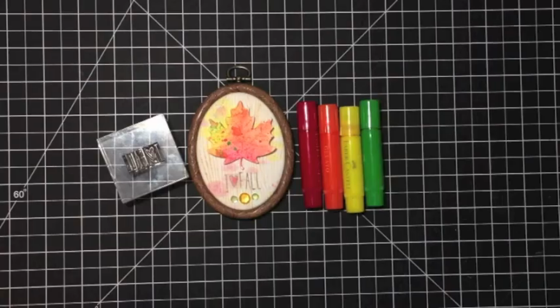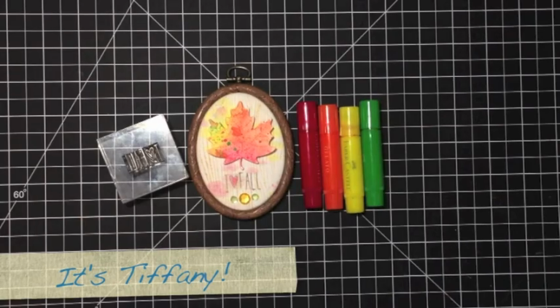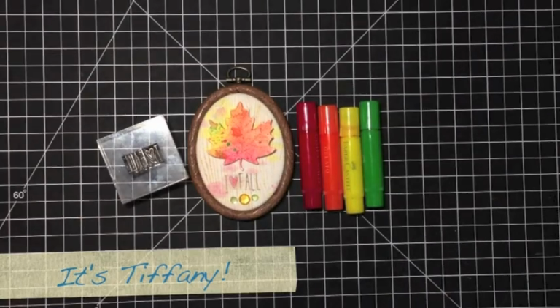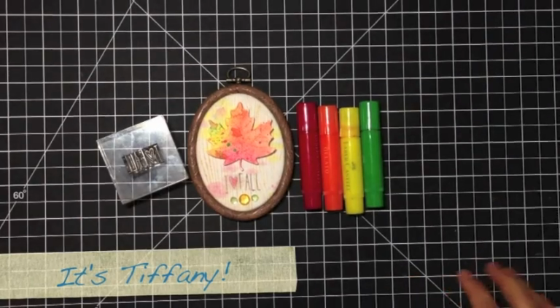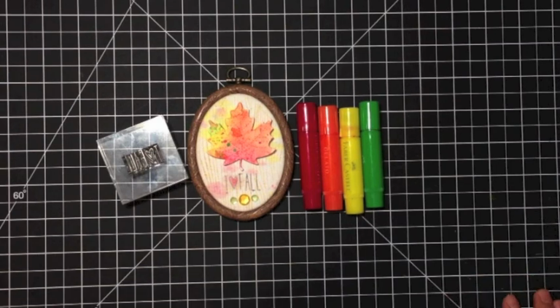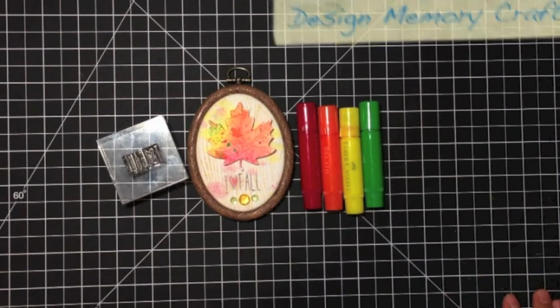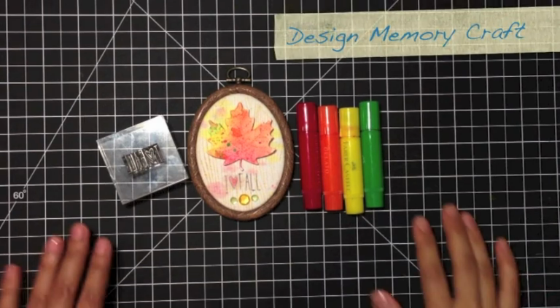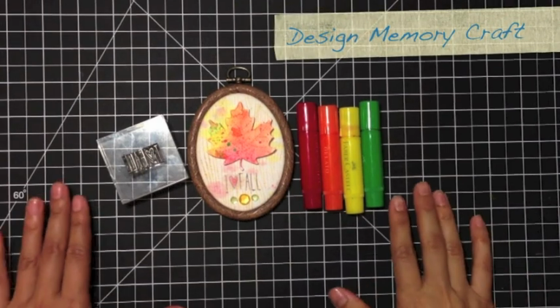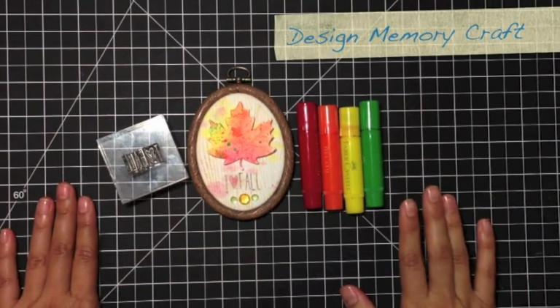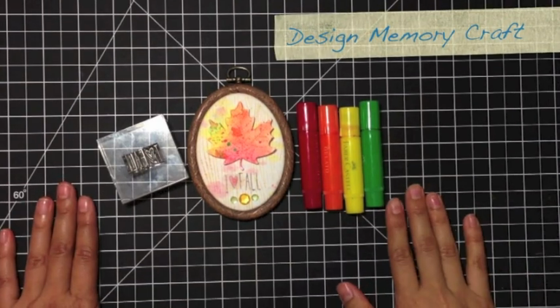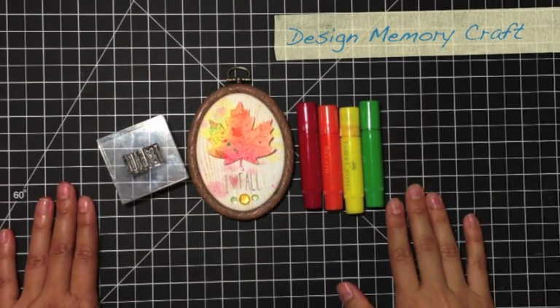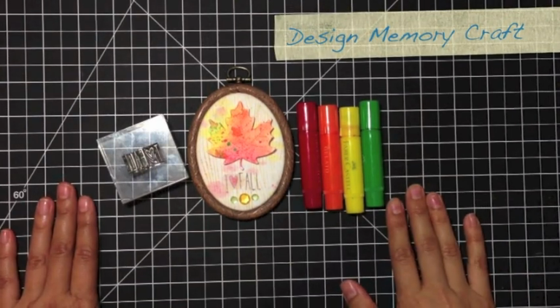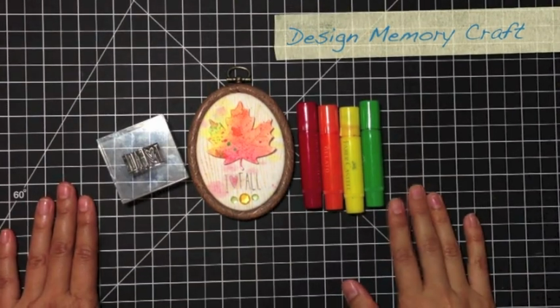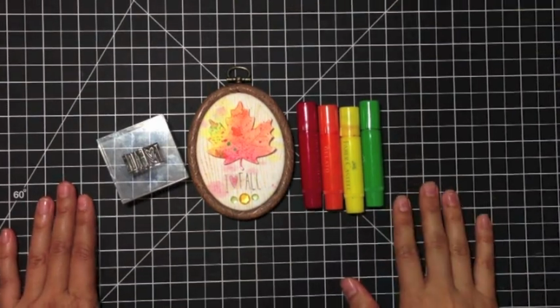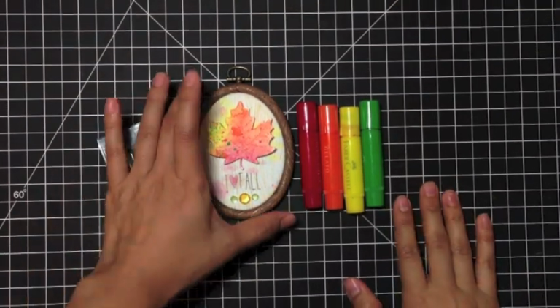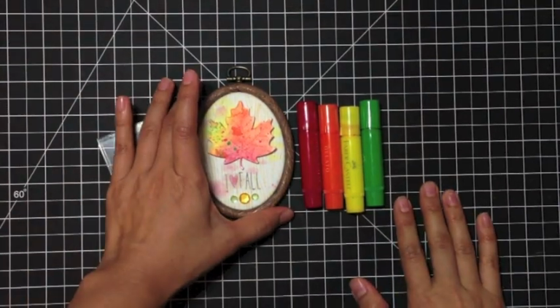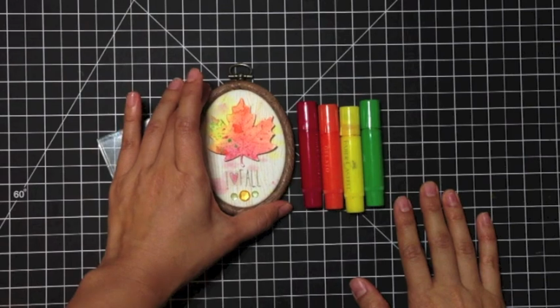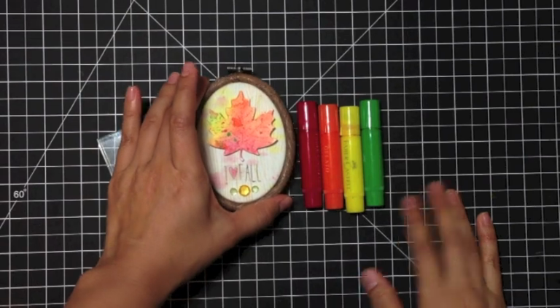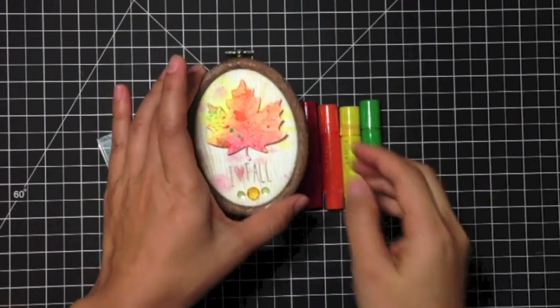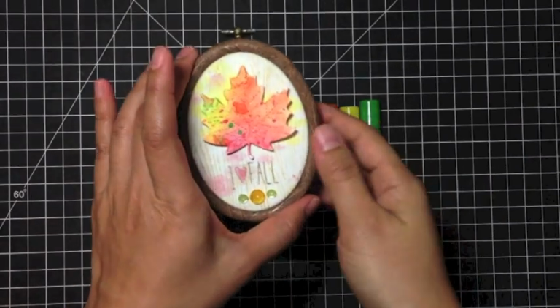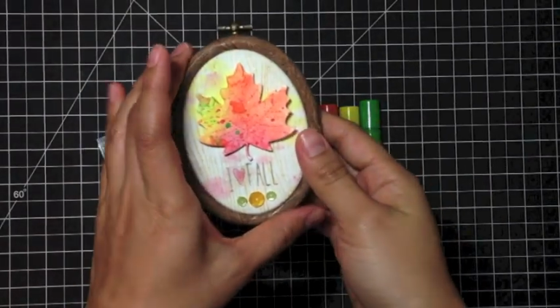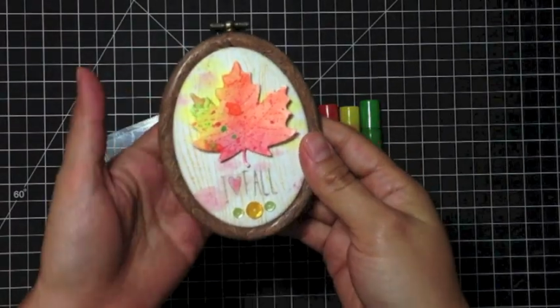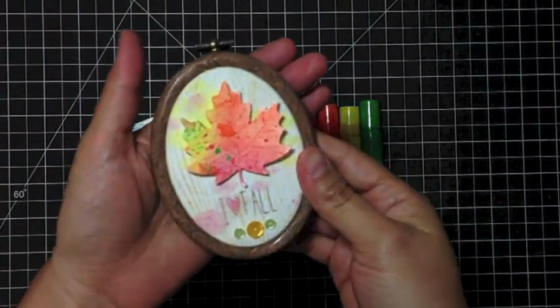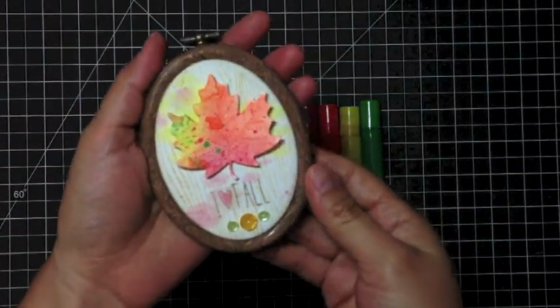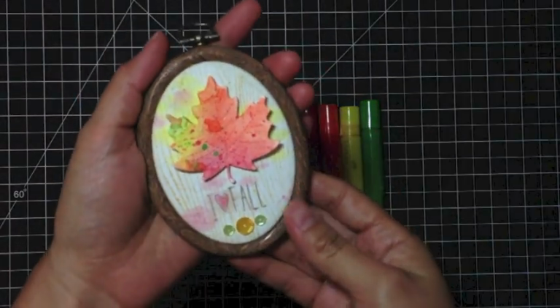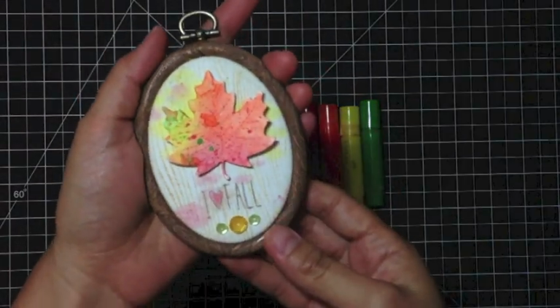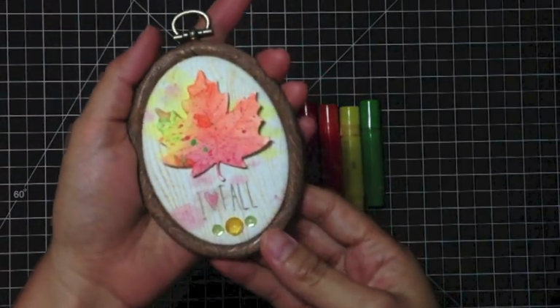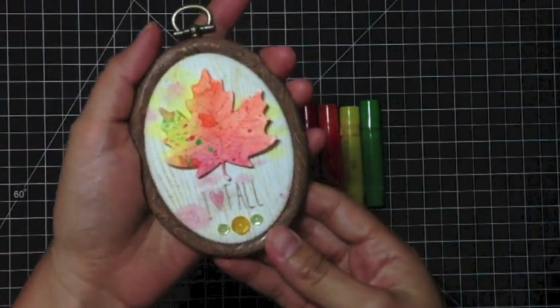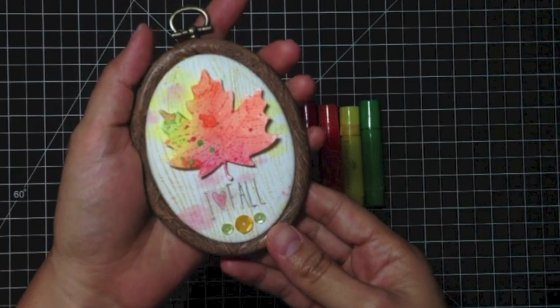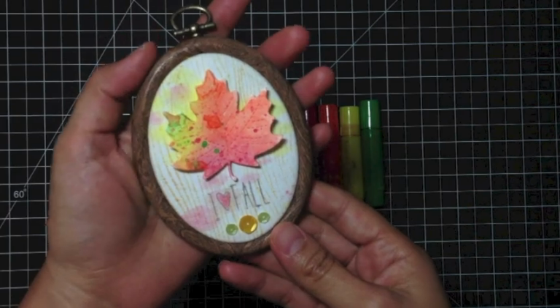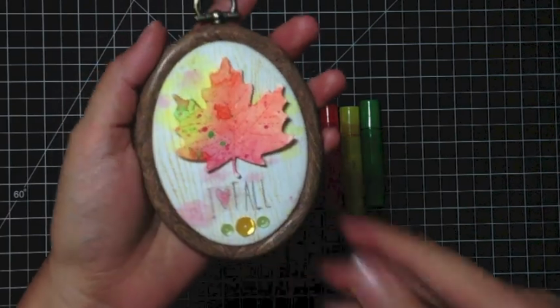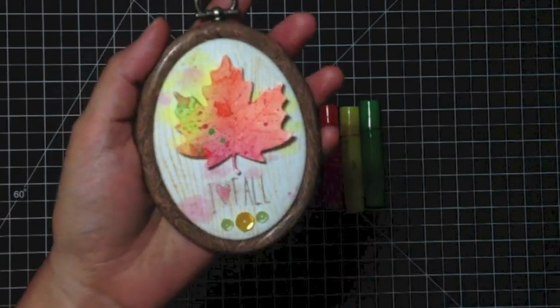Hello, this is Tiffany, and I'm from the Faber-Castell Design Memory Craft Design Team, and I have this cute mixed-media embroidery hoop project to share with you for Simon Says Stamp Stamptember. Let's begin!